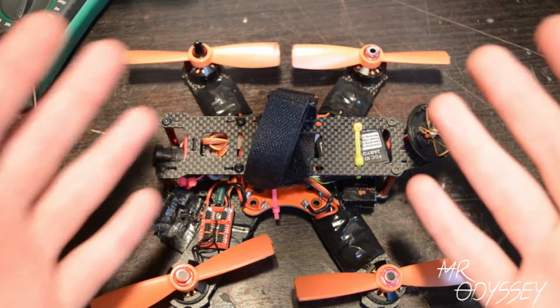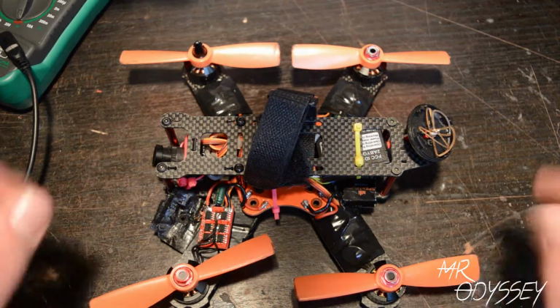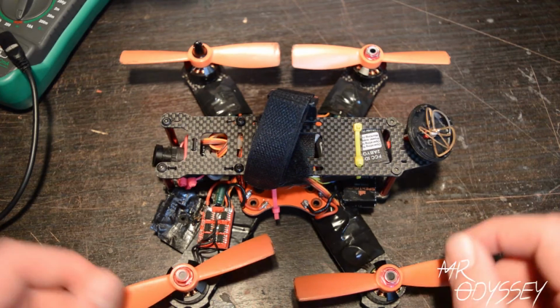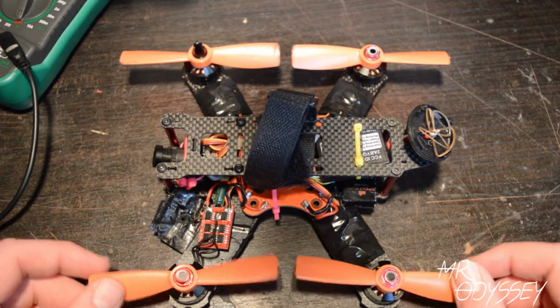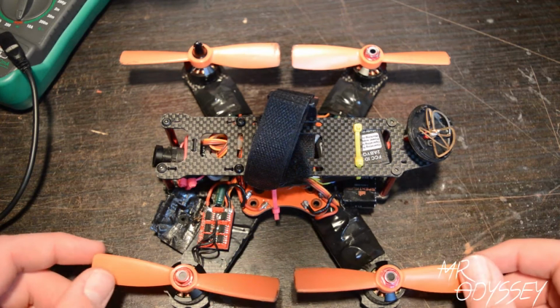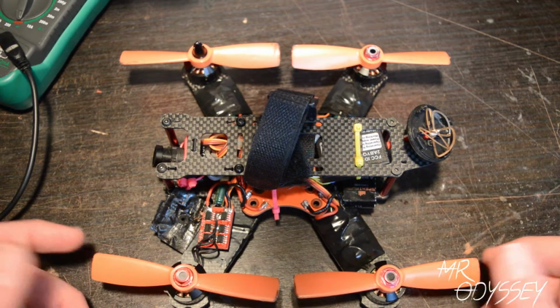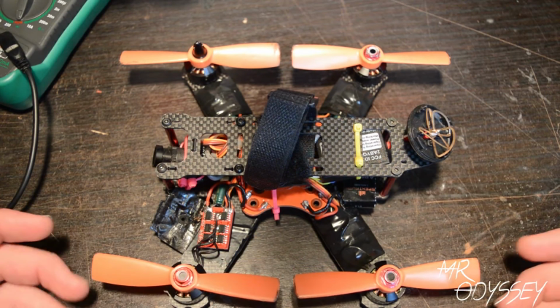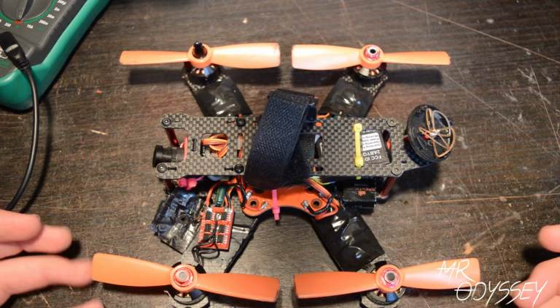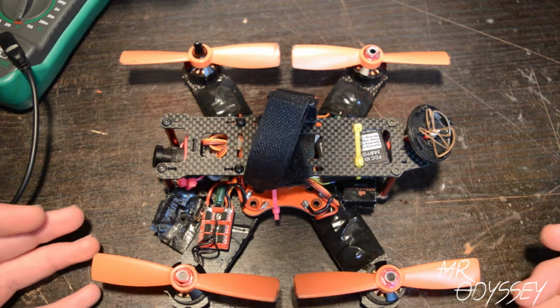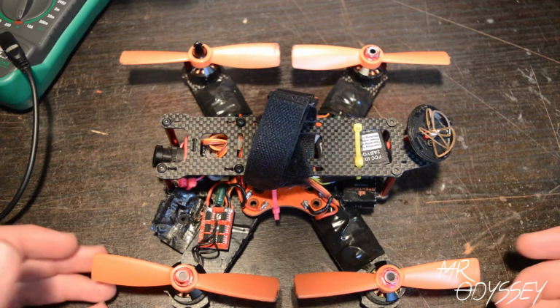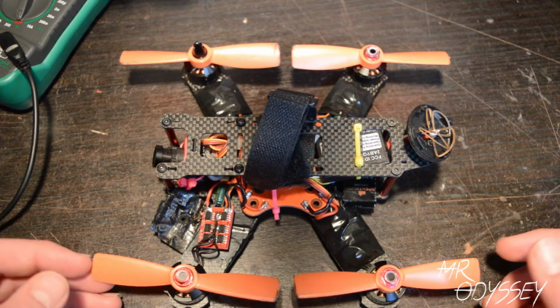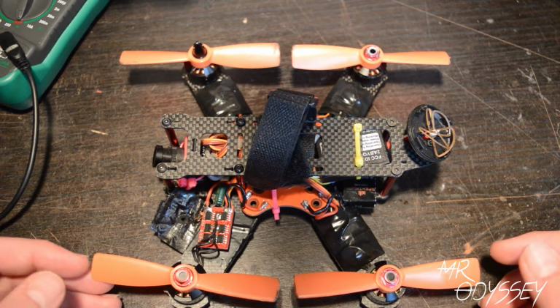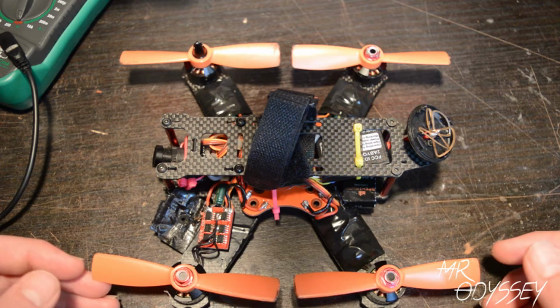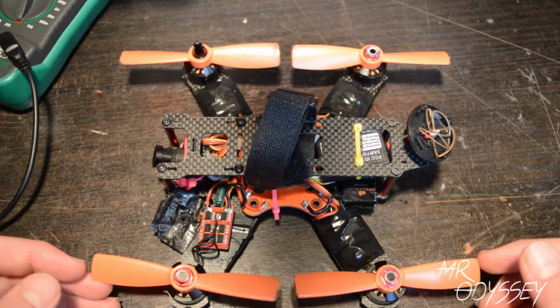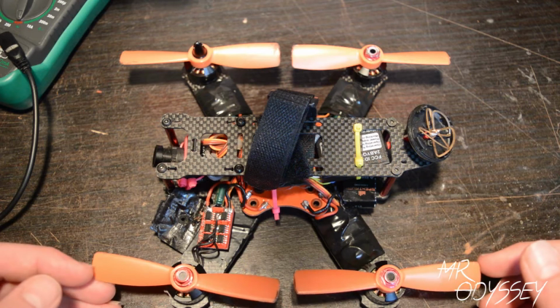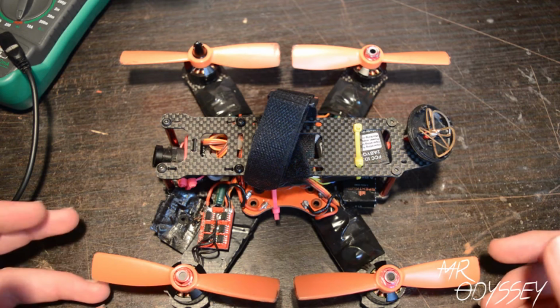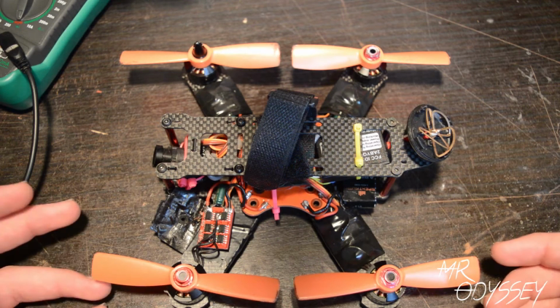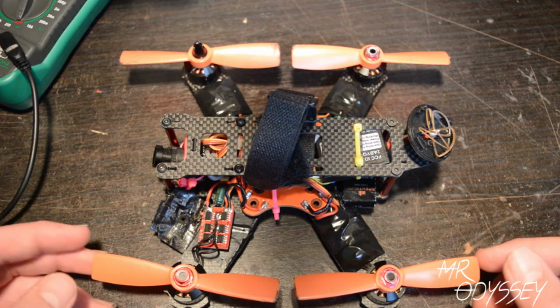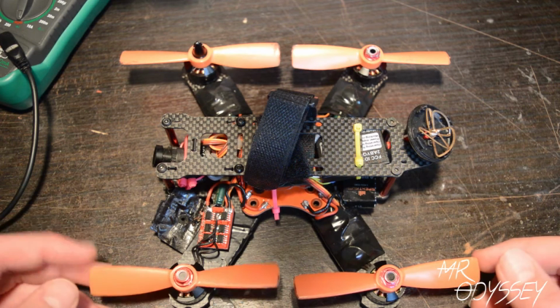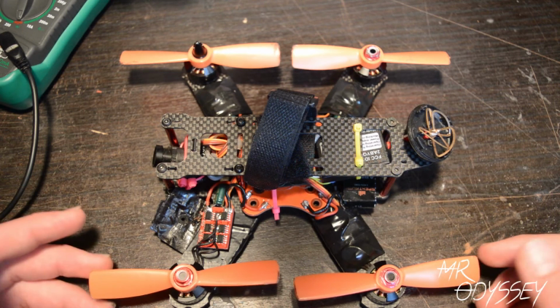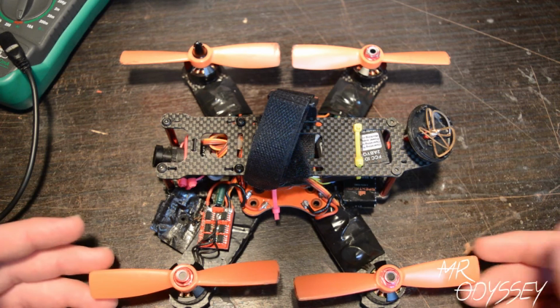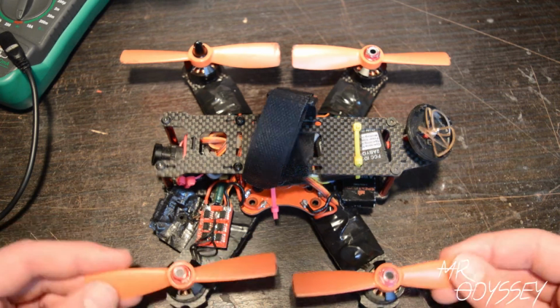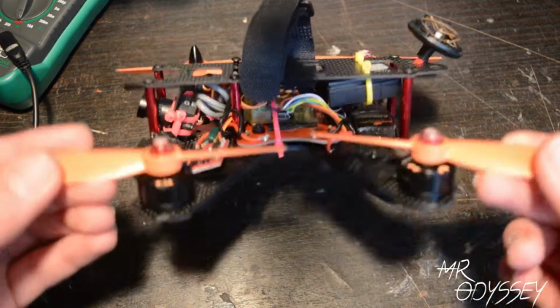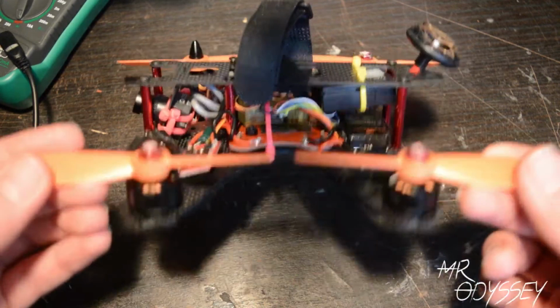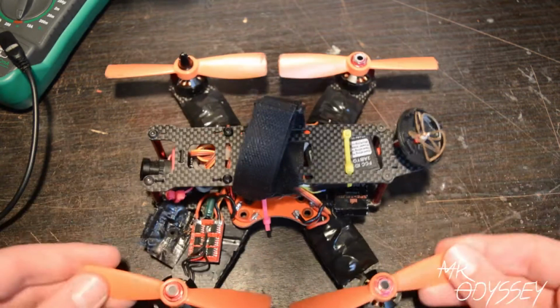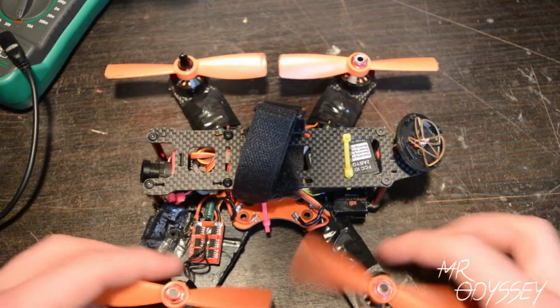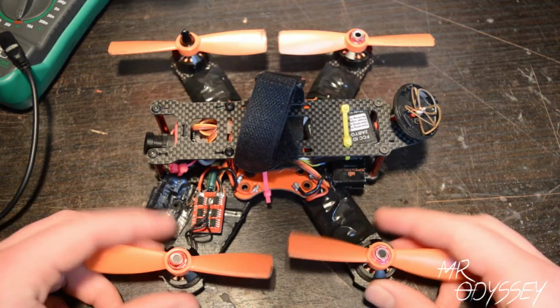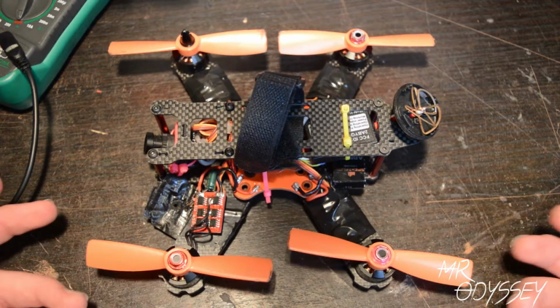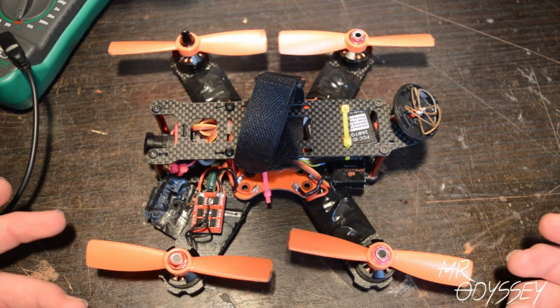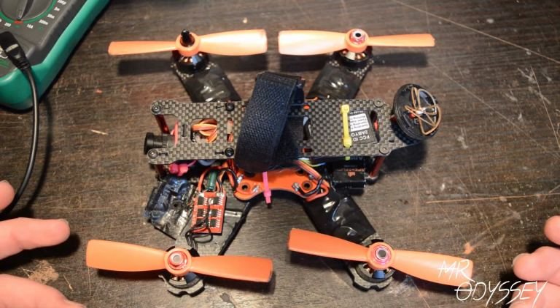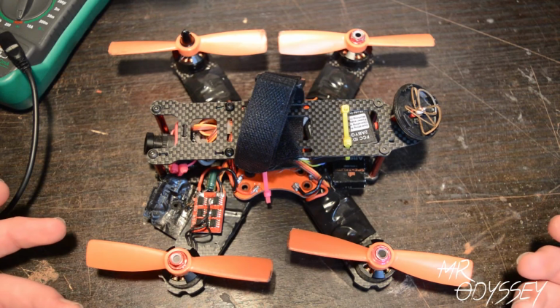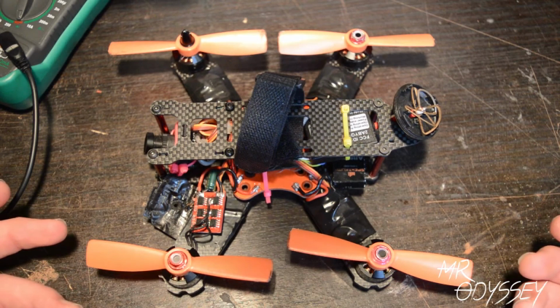Hey, what's up guys? It's Nick here. Today I thought I would explain waterproofing your quad drone, whether it's a cinematography drone or just a racing quad like this. I figured I'd give a rough breakdown.